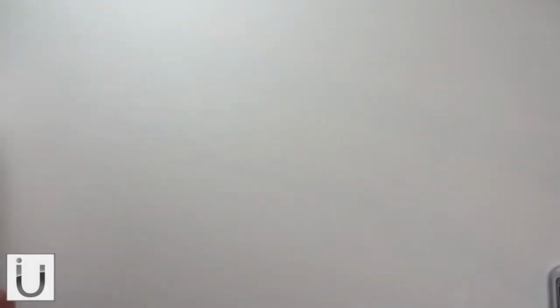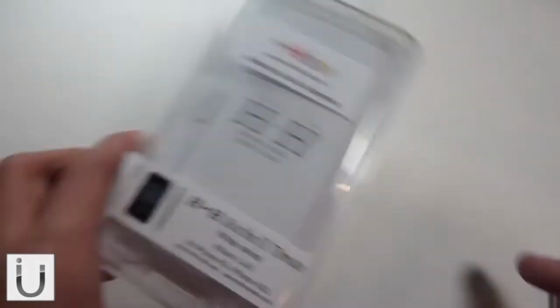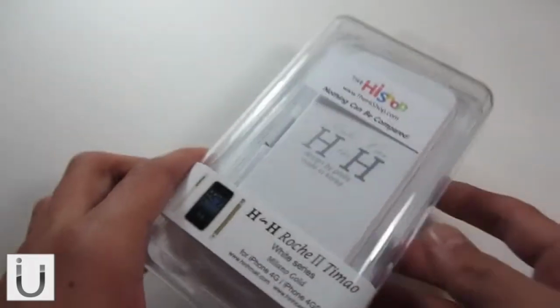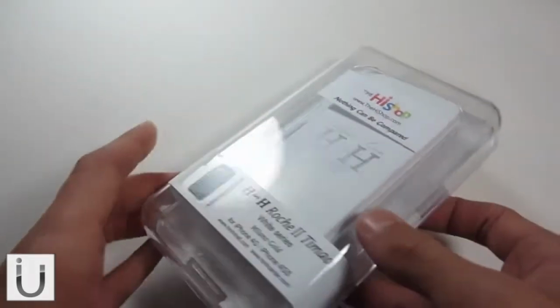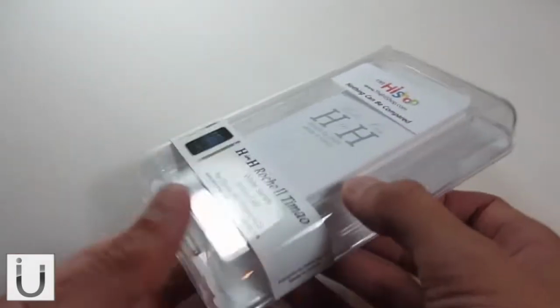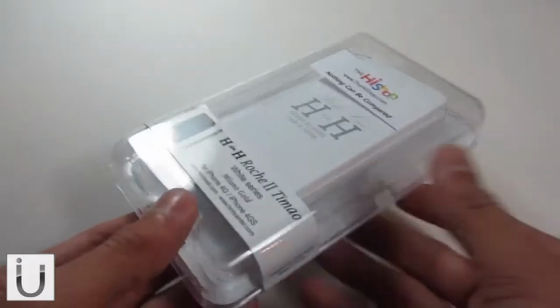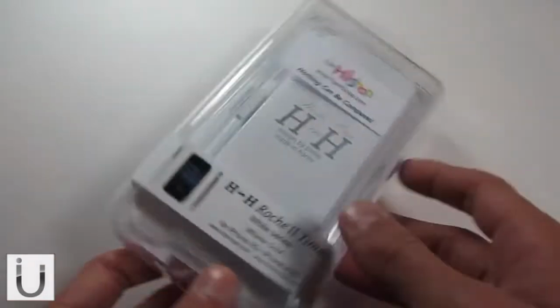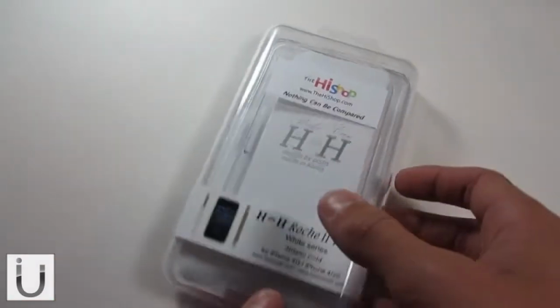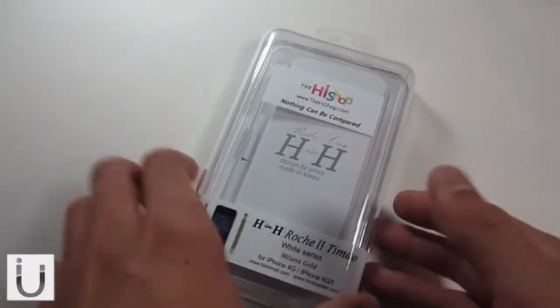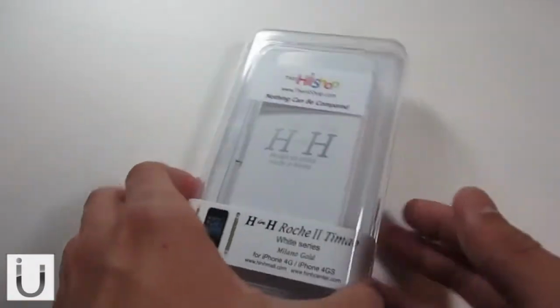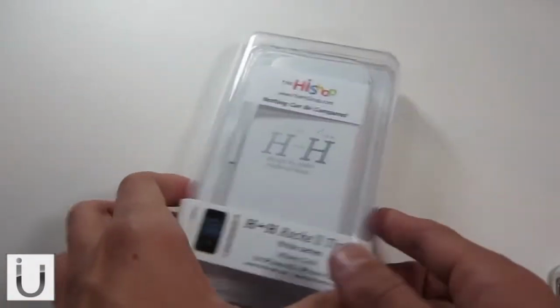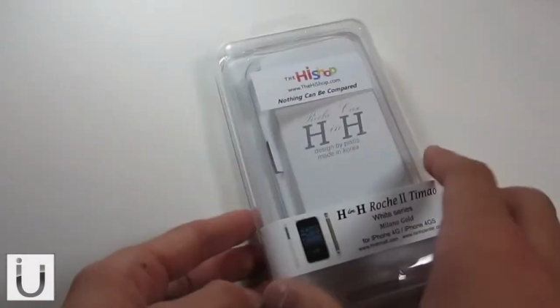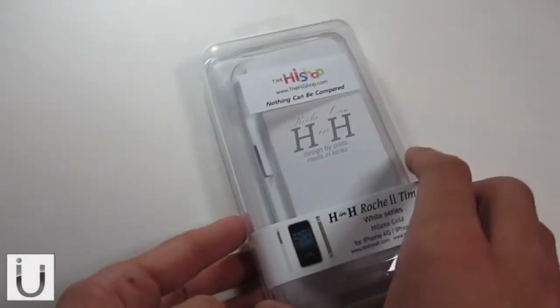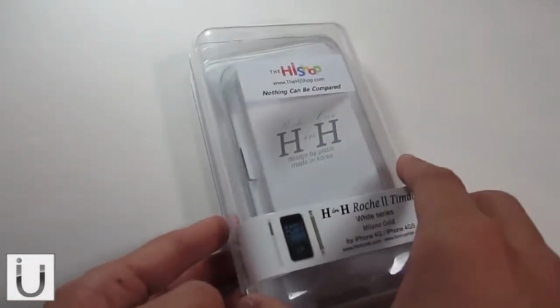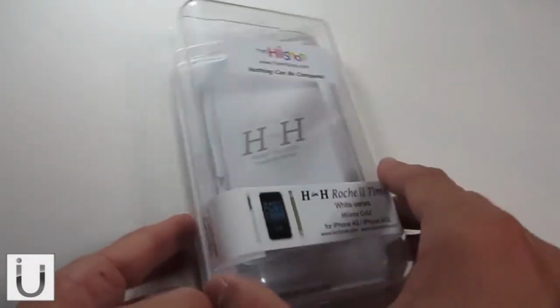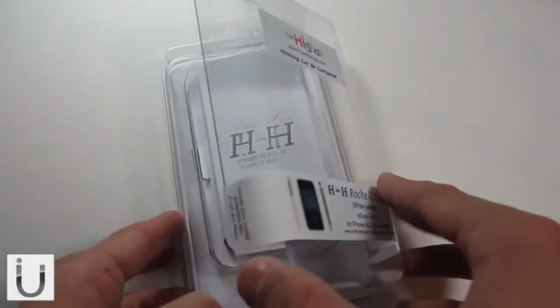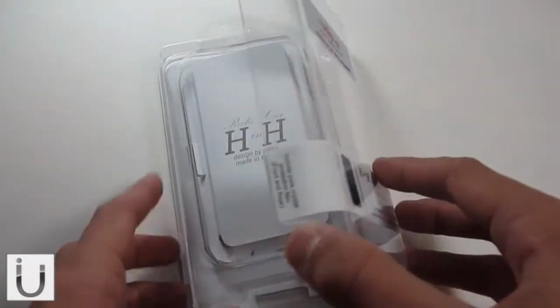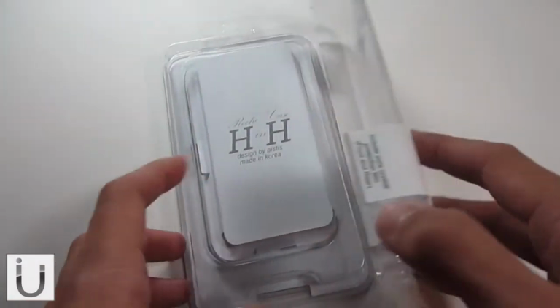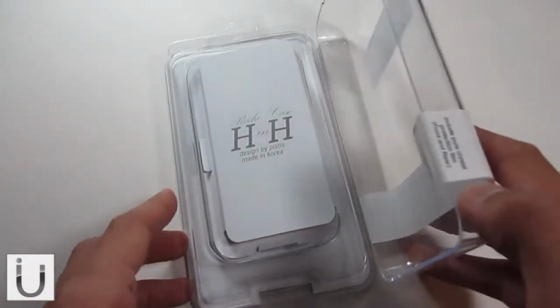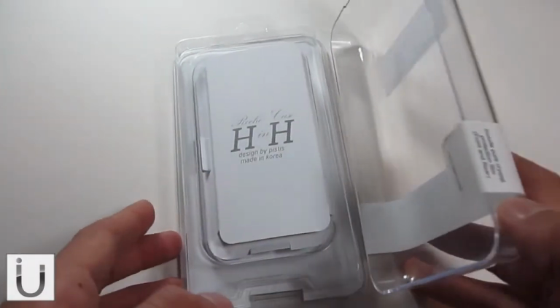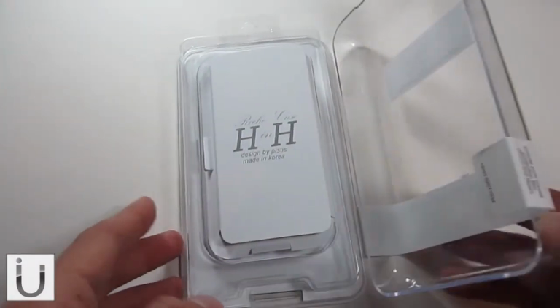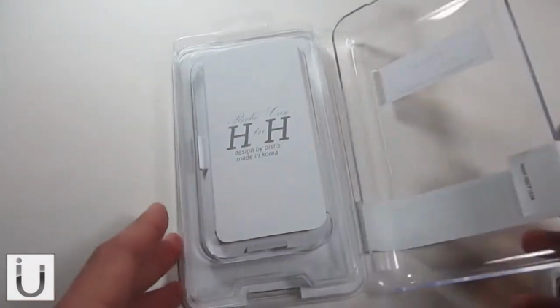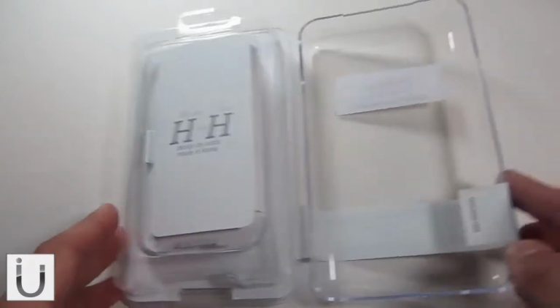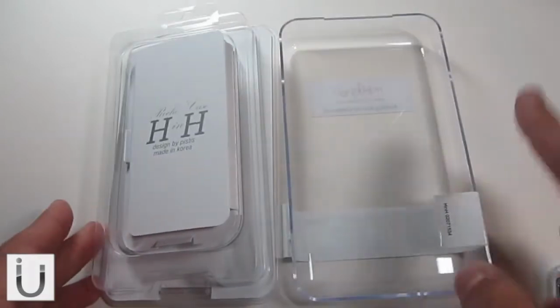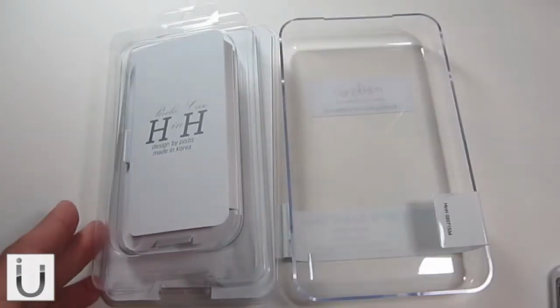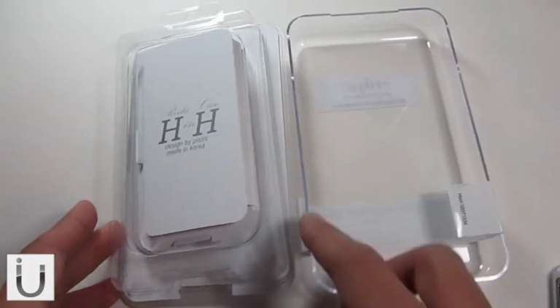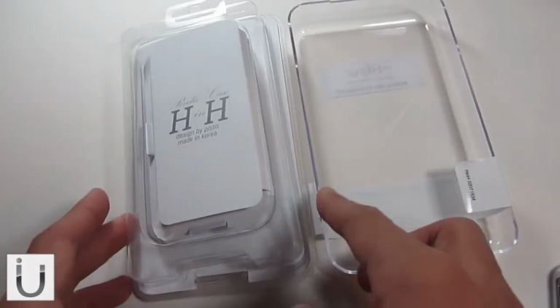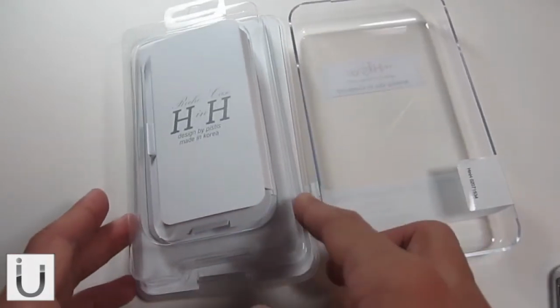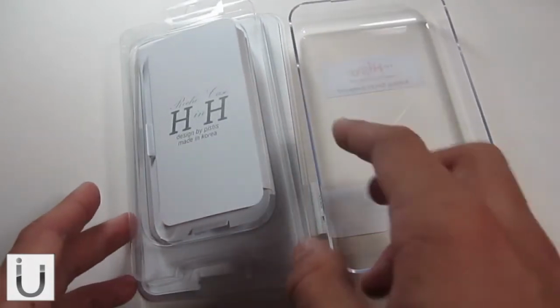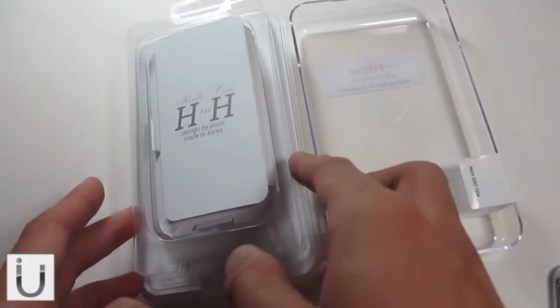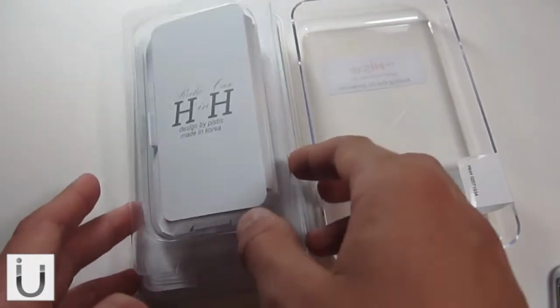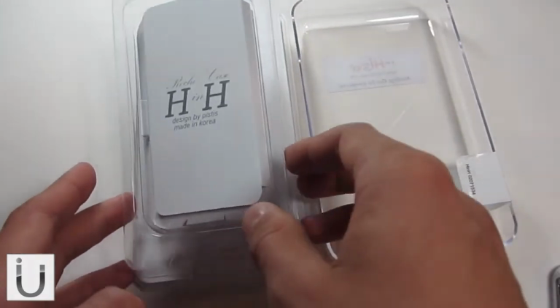As you can see, it comes in this beautiful packaging — really, really nice standard packaging actually. It reminds me a lot of the SGP packaging; they must use the same packaging company.